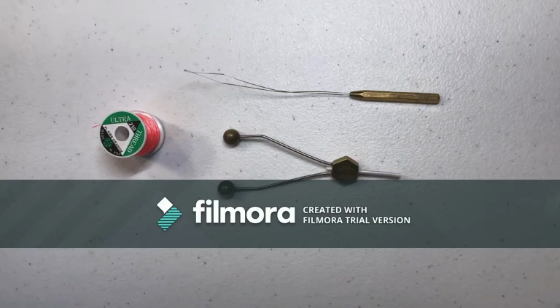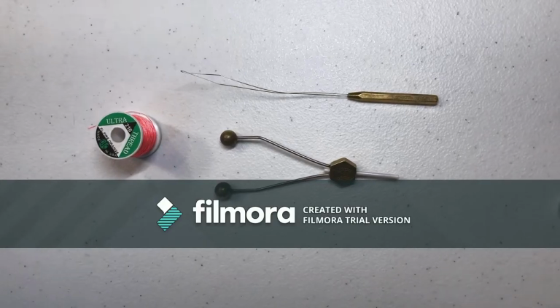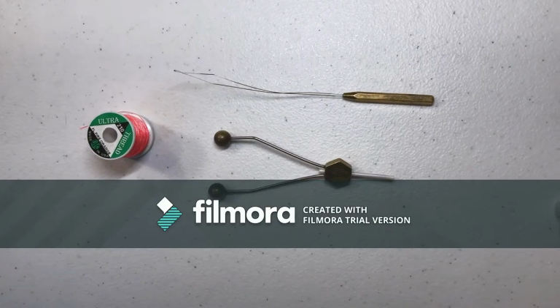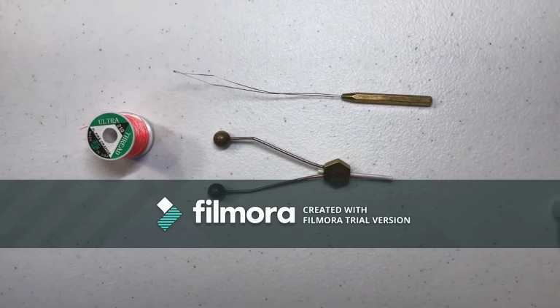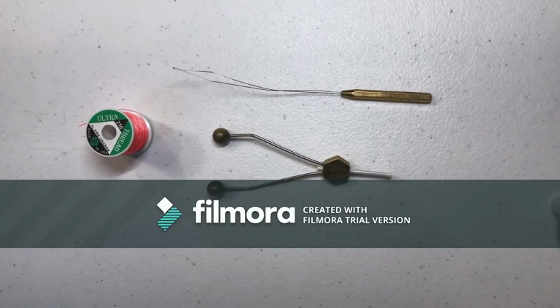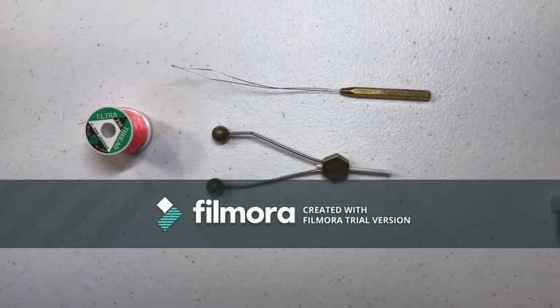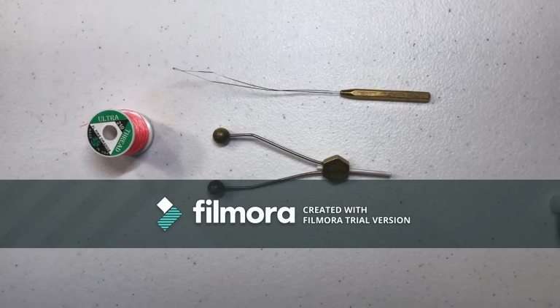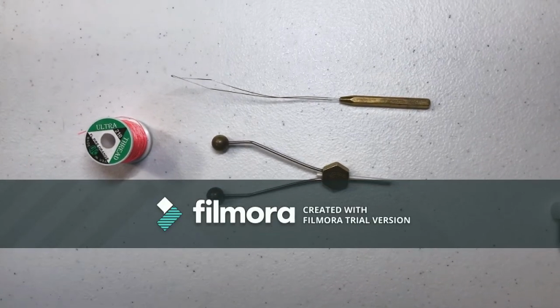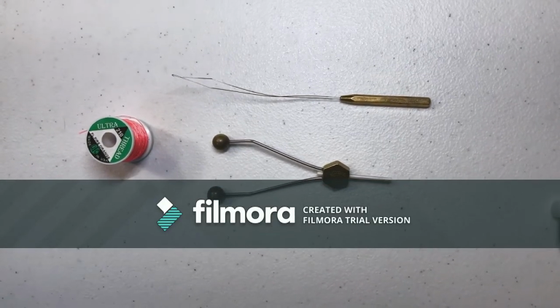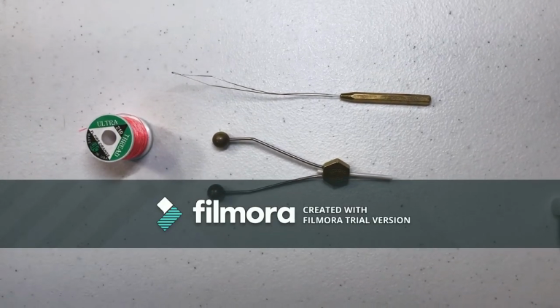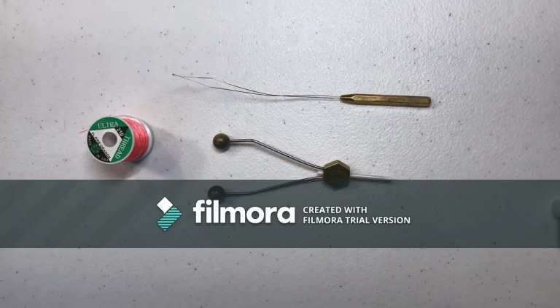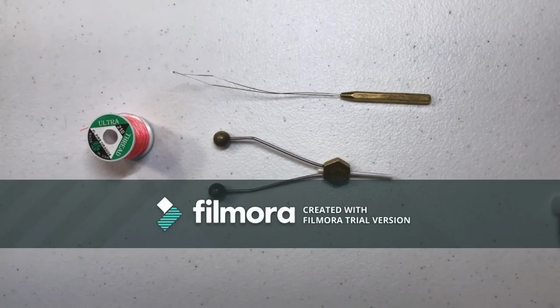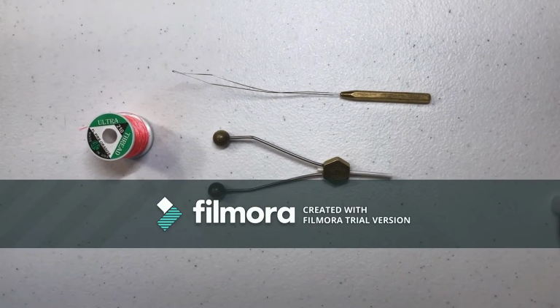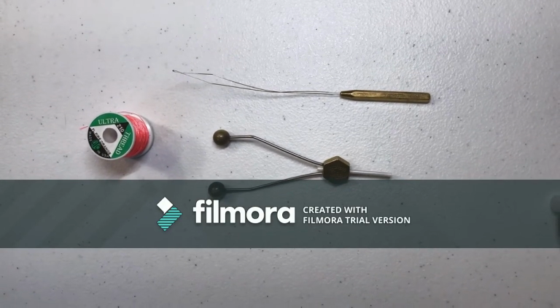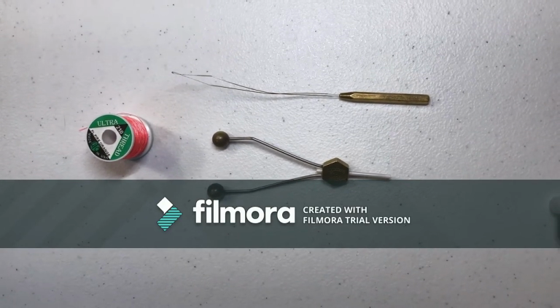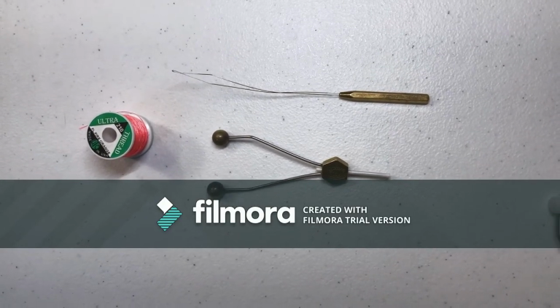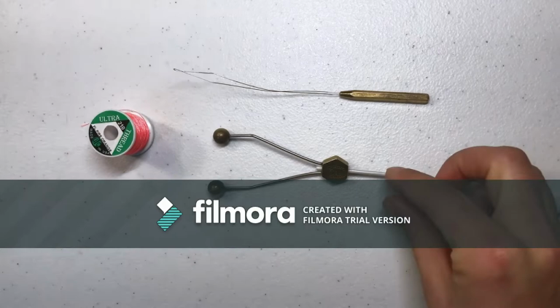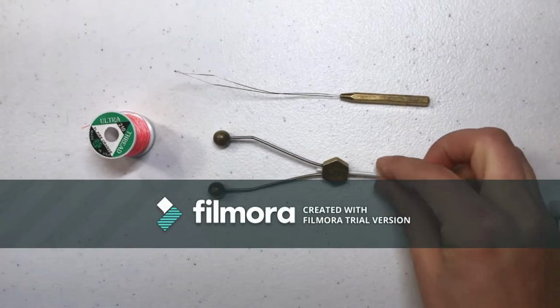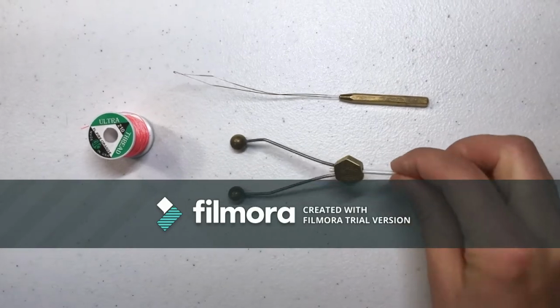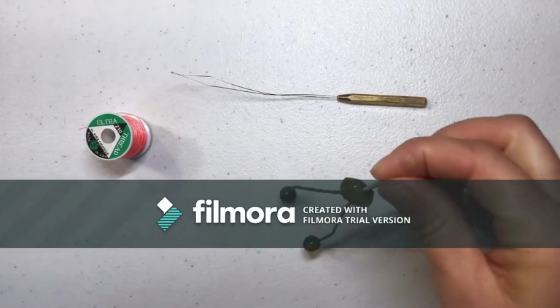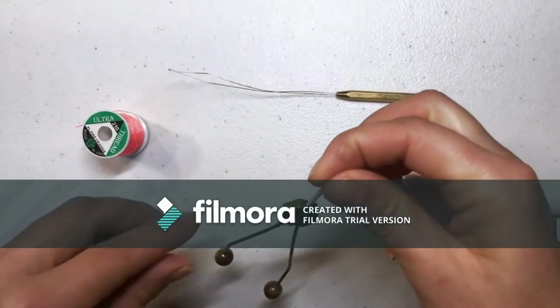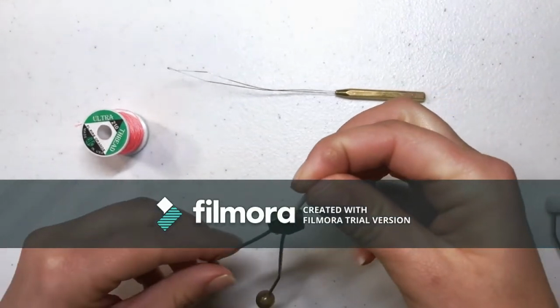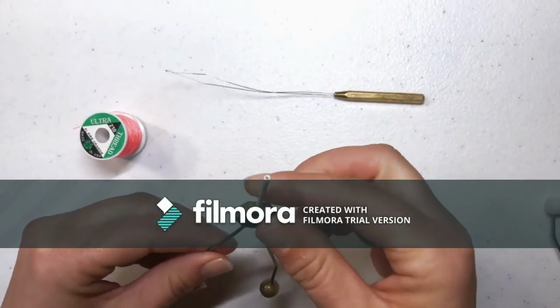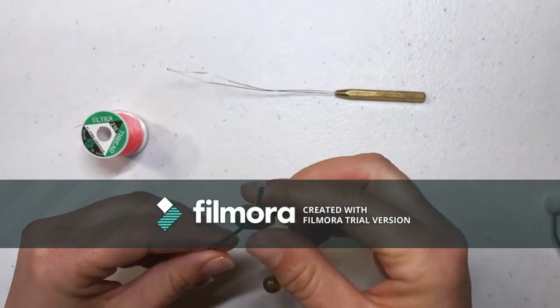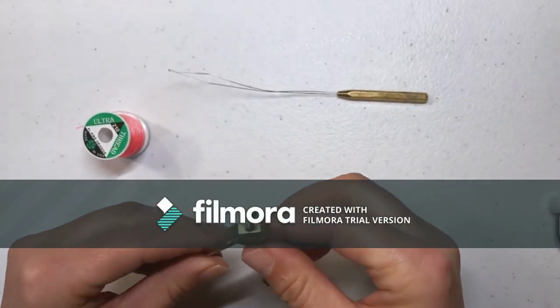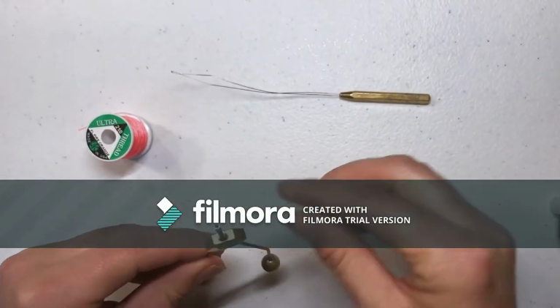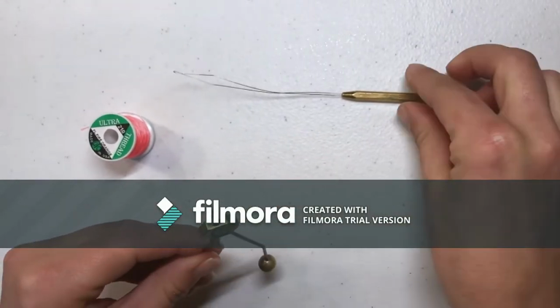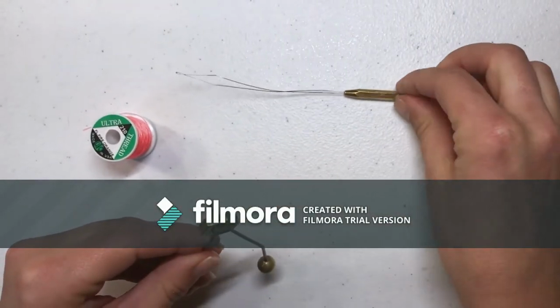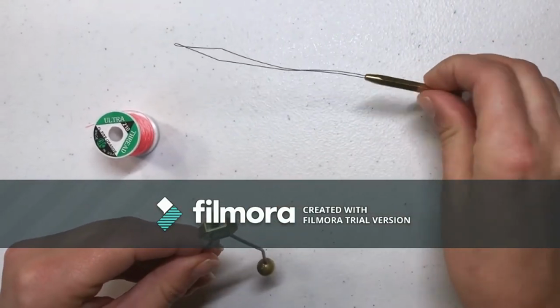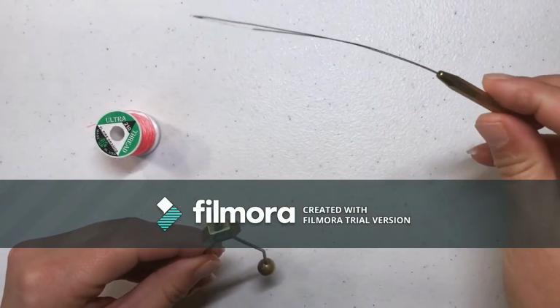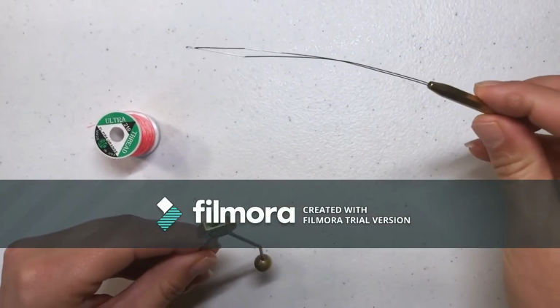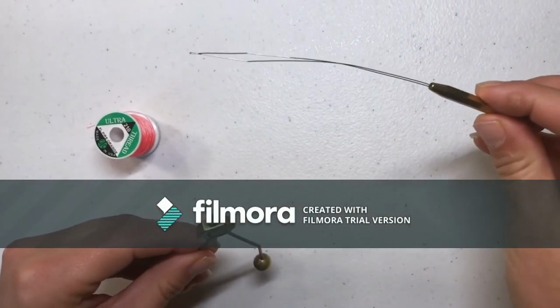In this video we're going to show you how to thread your bobbin. With this bobbin I have a ceramic tube, and I also have a threader.